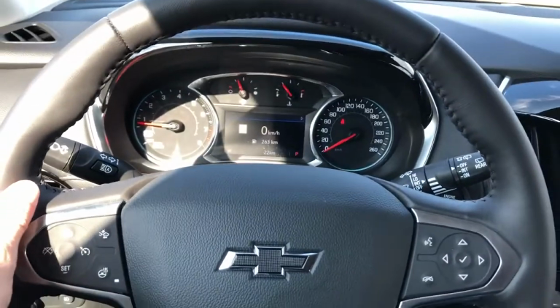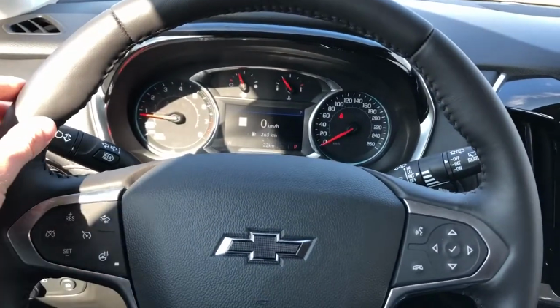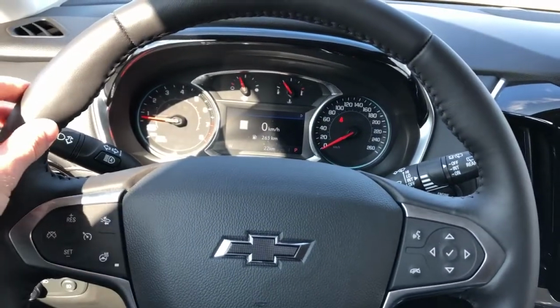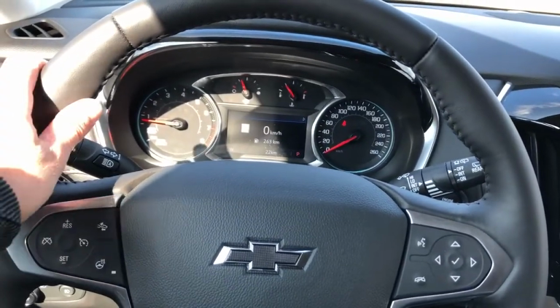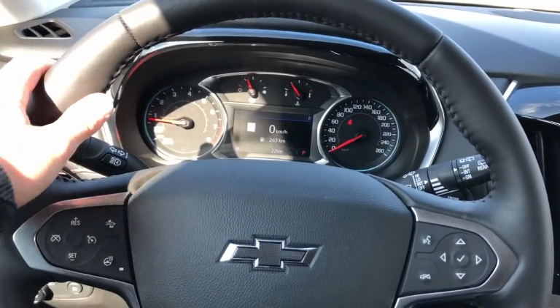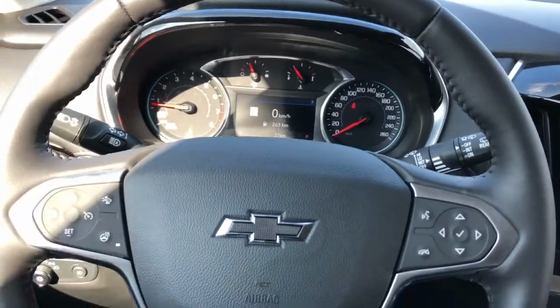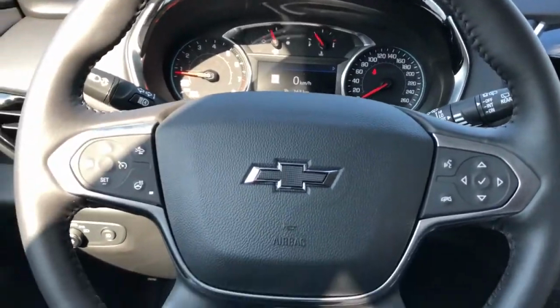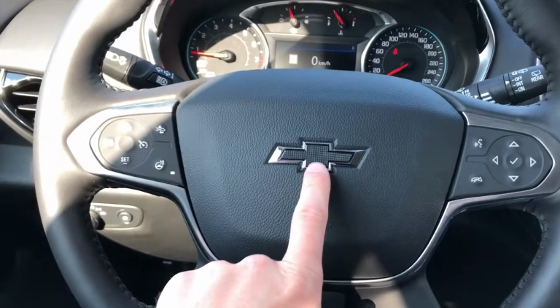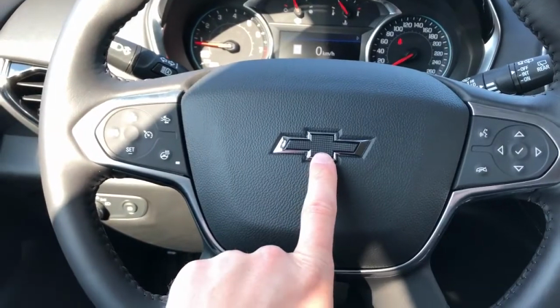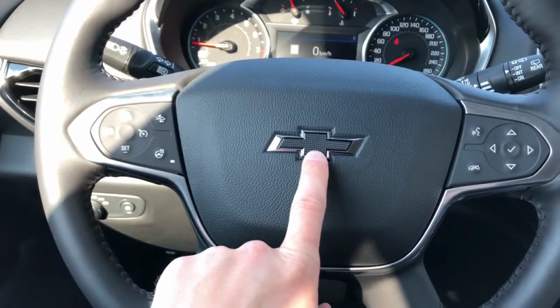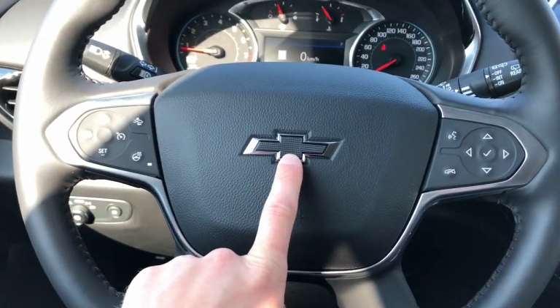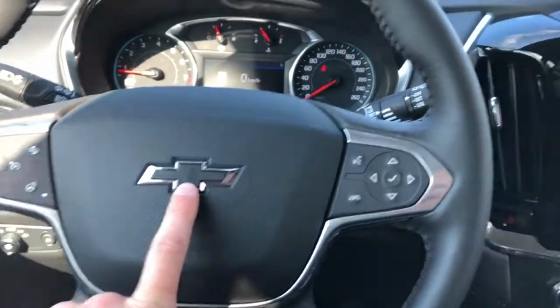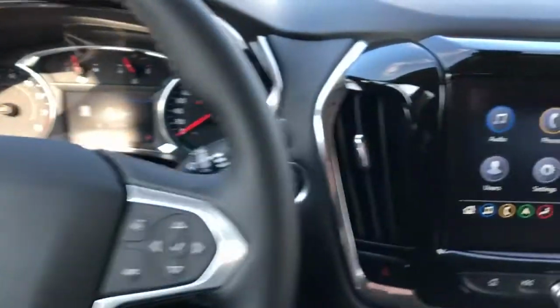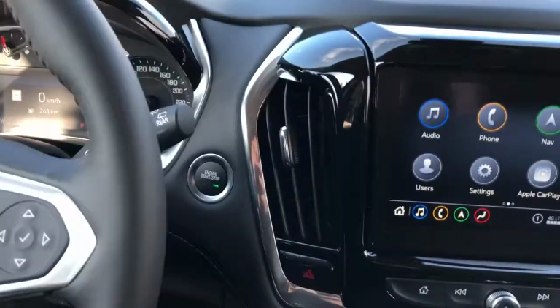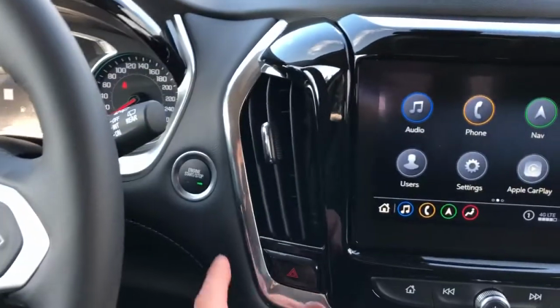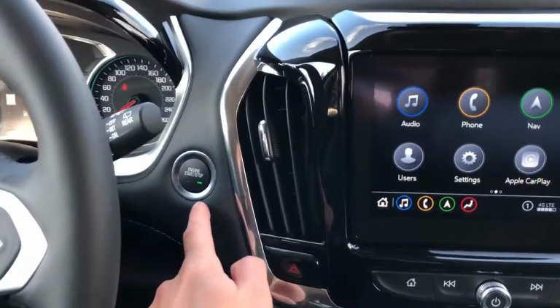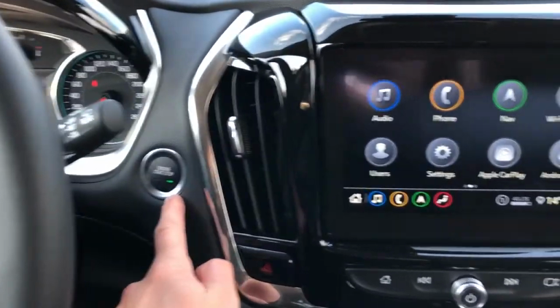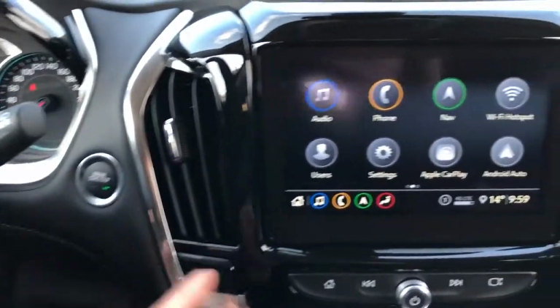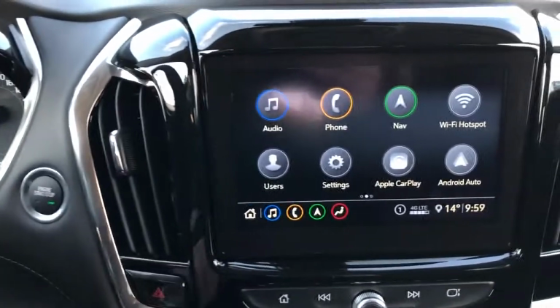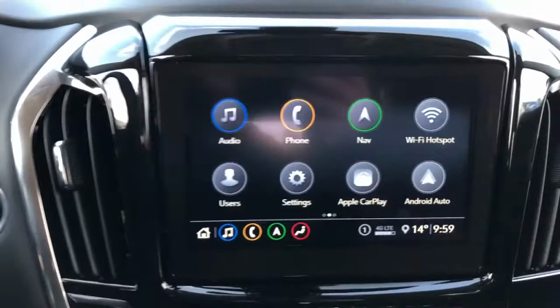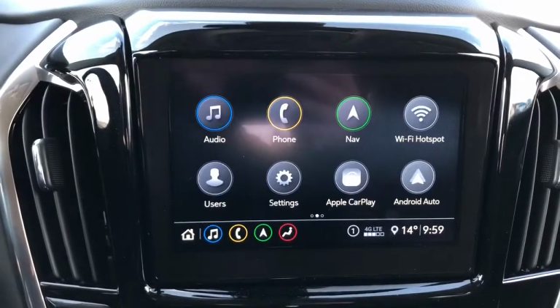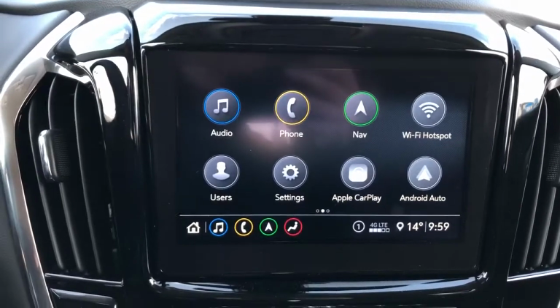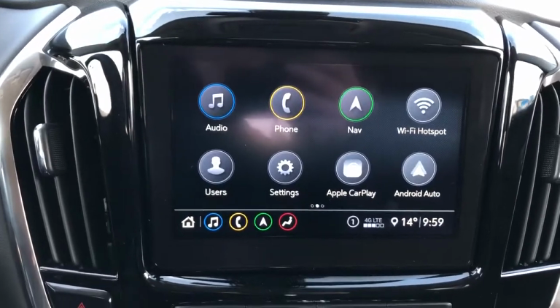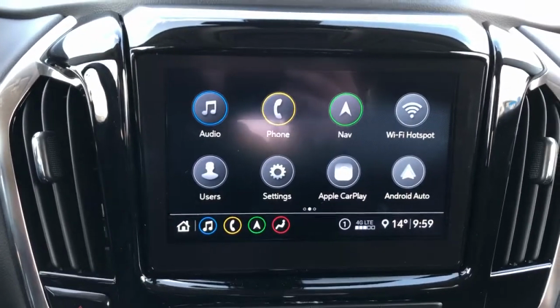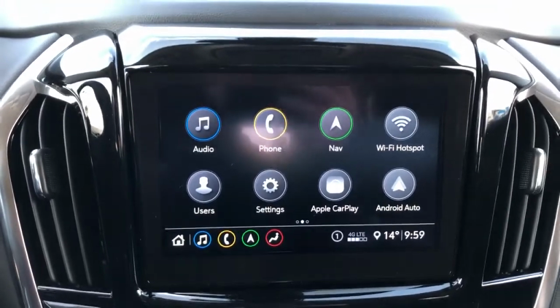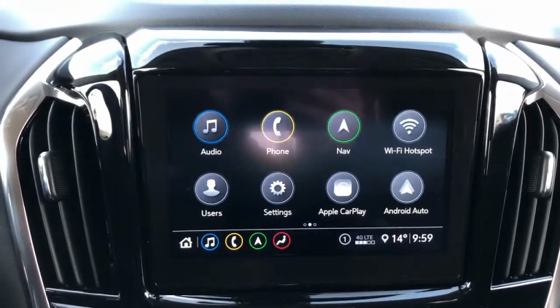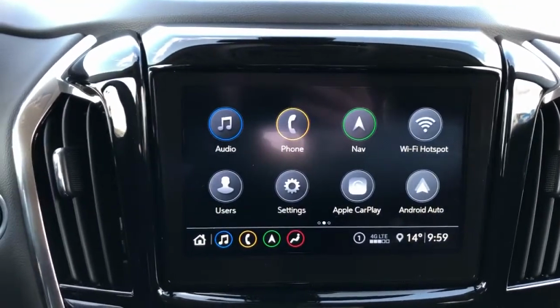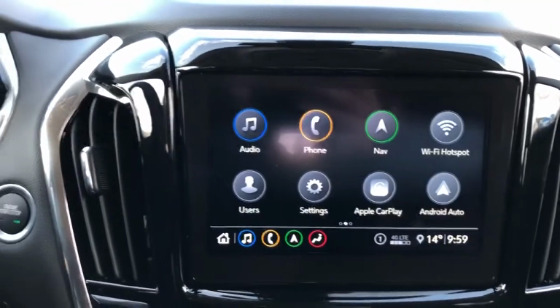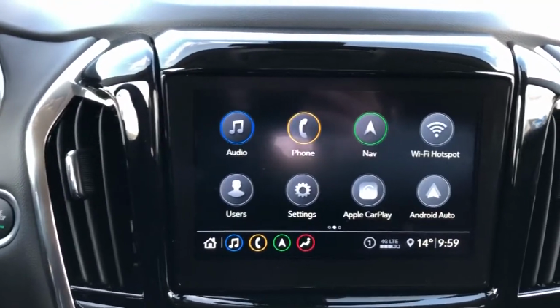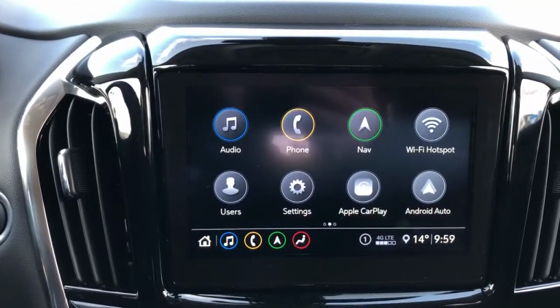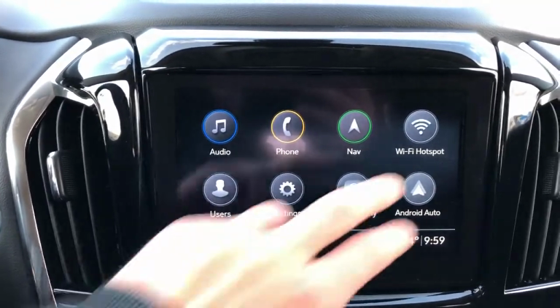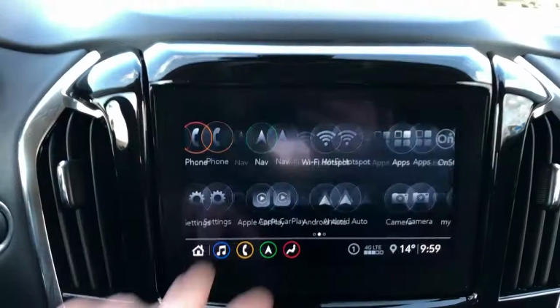The wheel is wrapped in black leather with grips up top. We also have our blacked out Chevrolet emblem in the middle, push start, and then our infotainment screen which features our audio, phone, navigation, Apple CarPlay, Android Auto and user profiles for the vehicle.